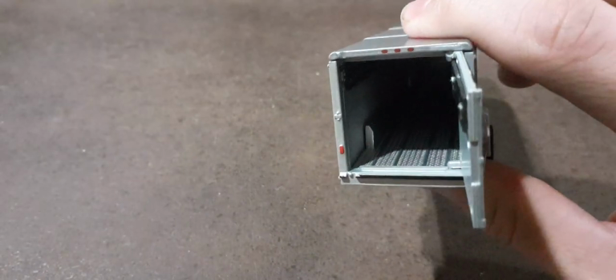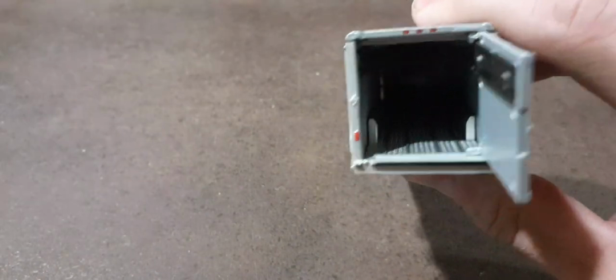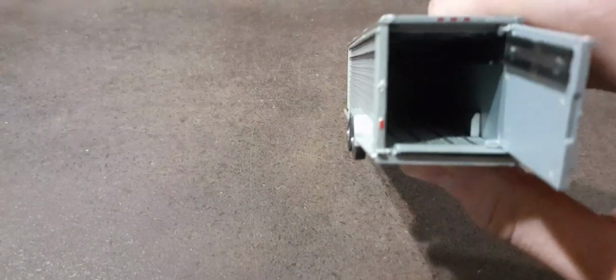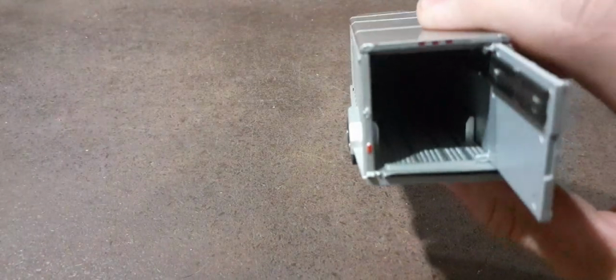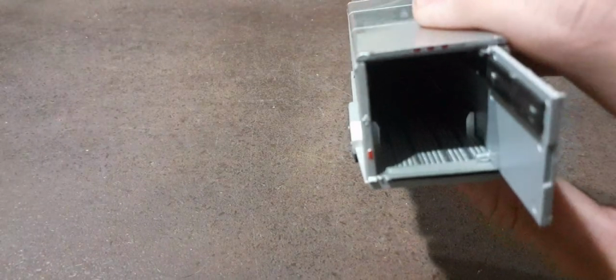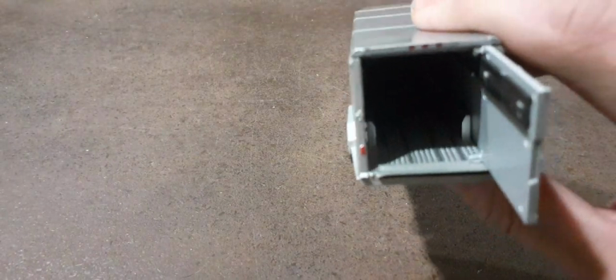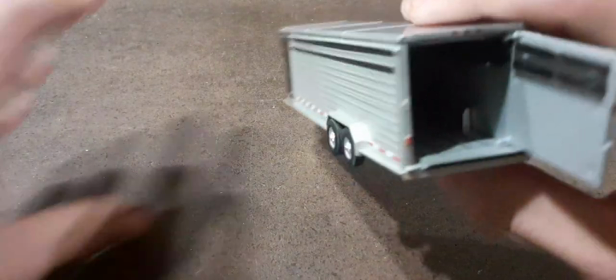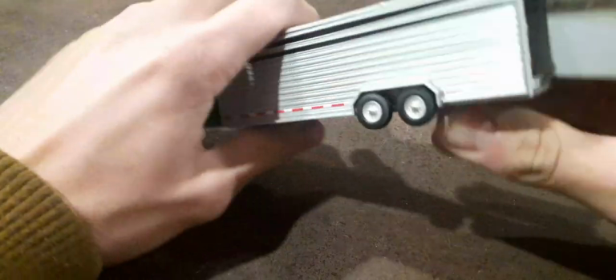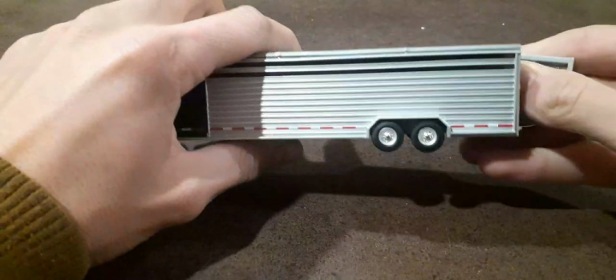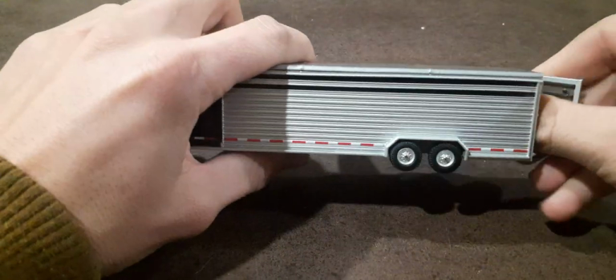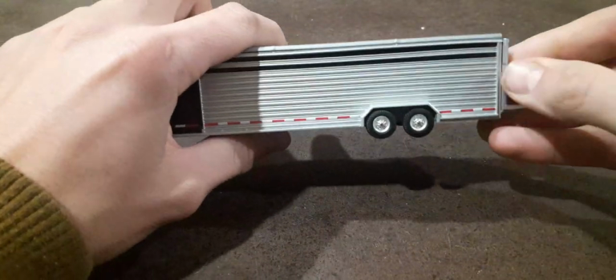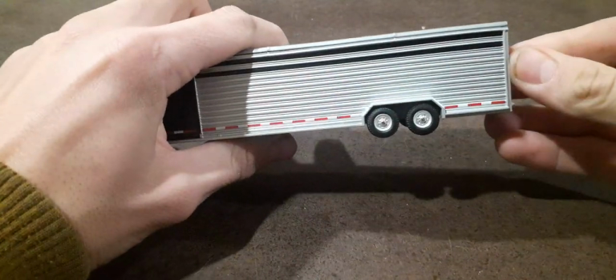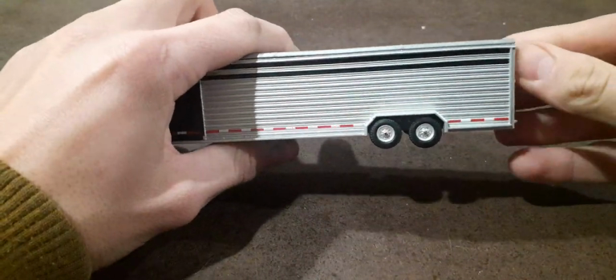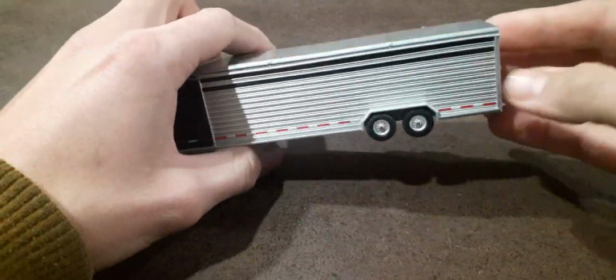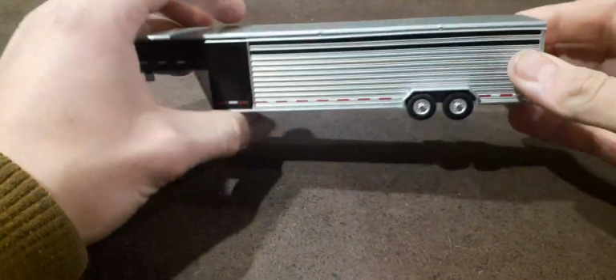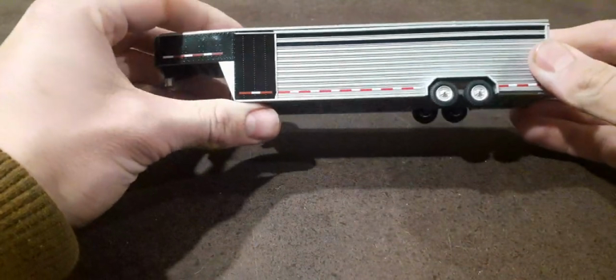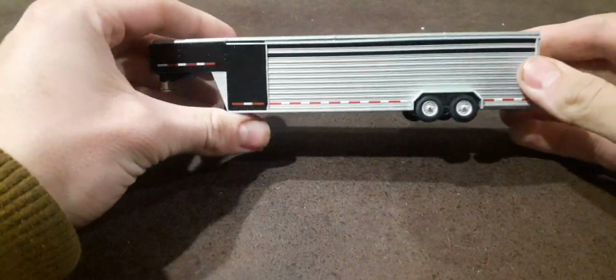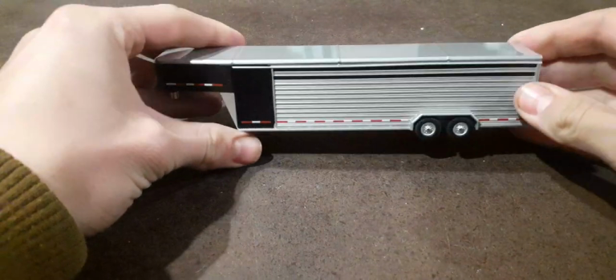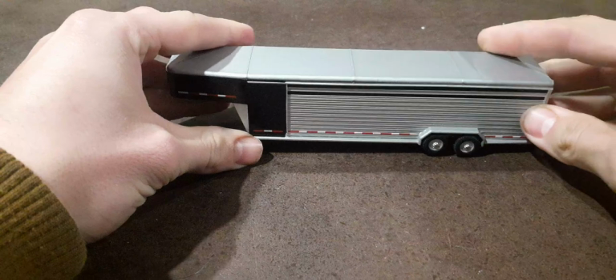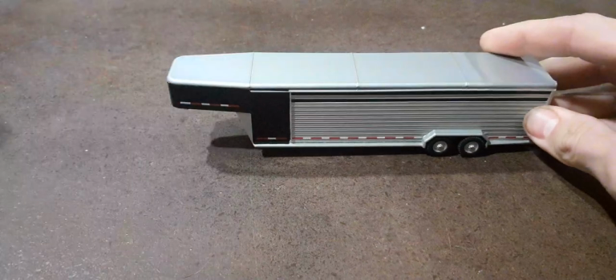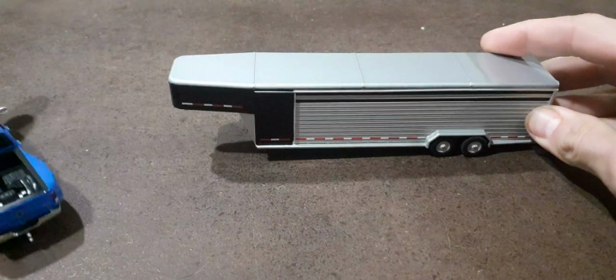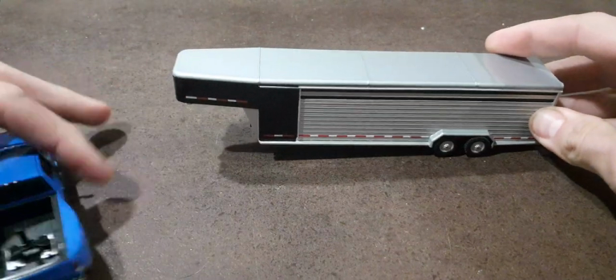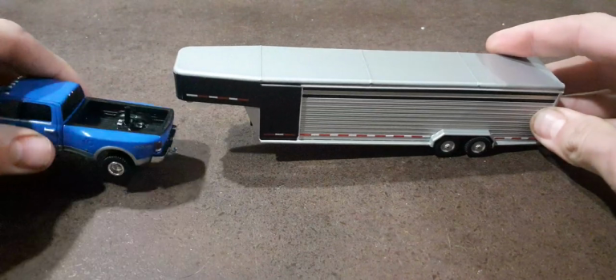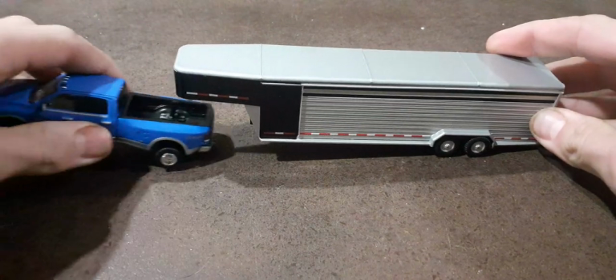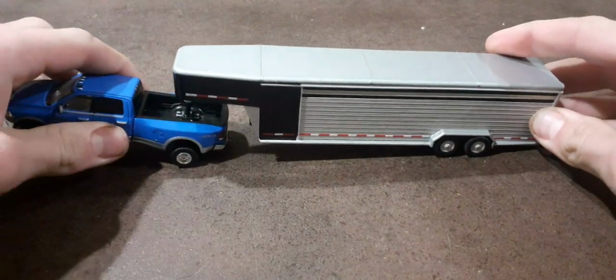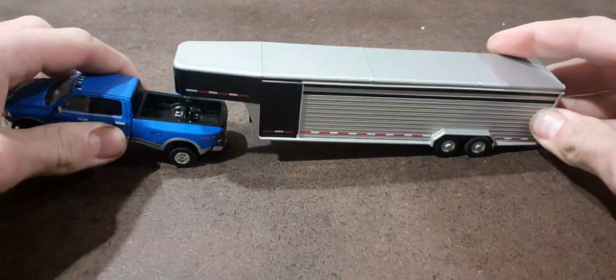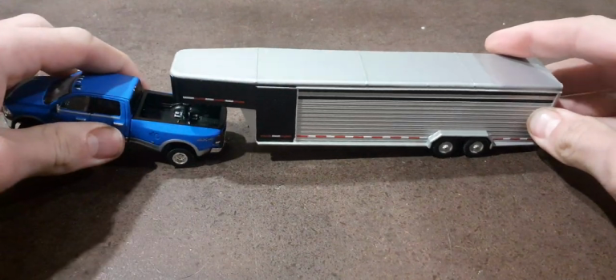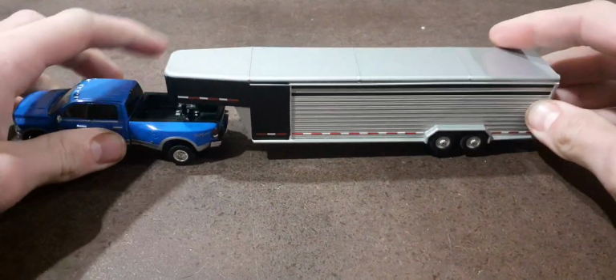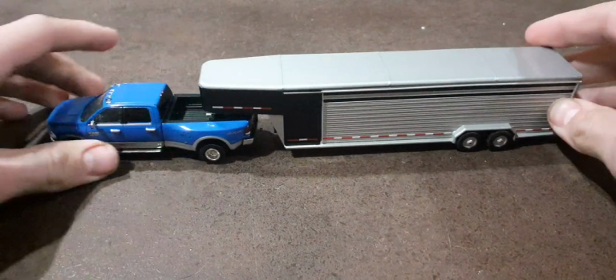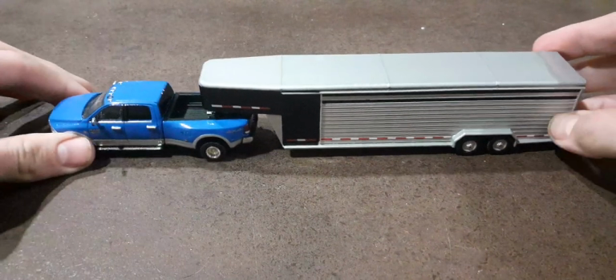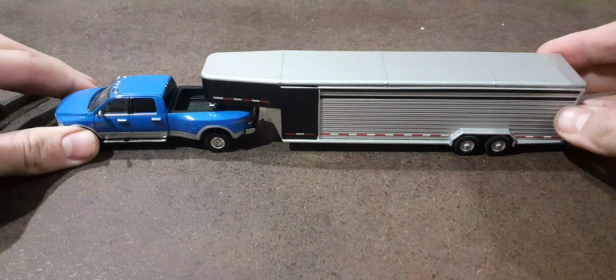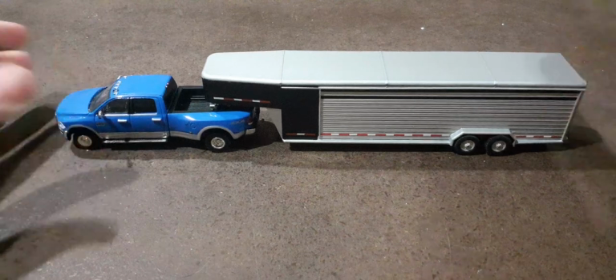Pretty nice floor. Pretty cool trailer overall — a pretty cool piece, and I think it looks good. It's really long for a trailer, which is awesome.